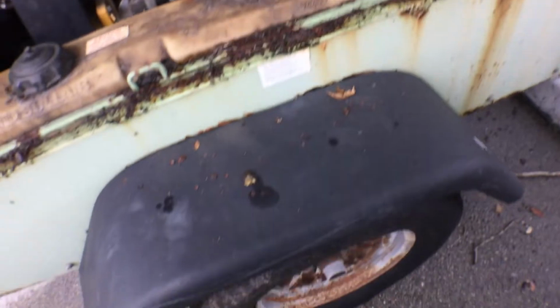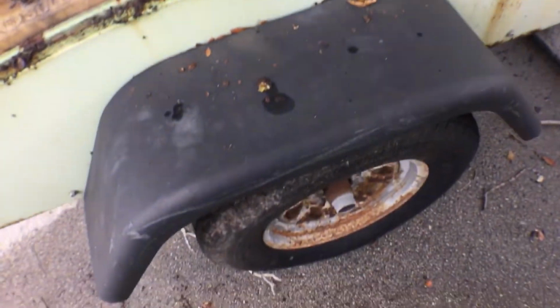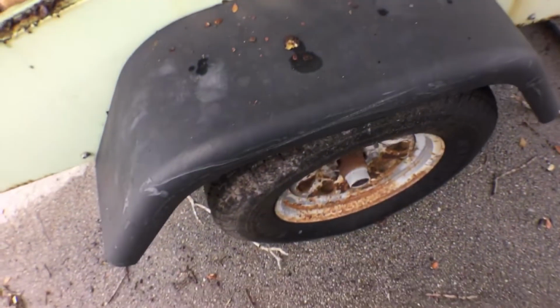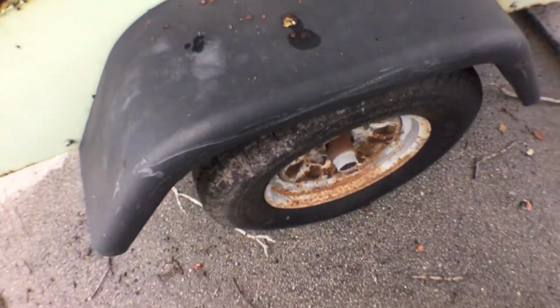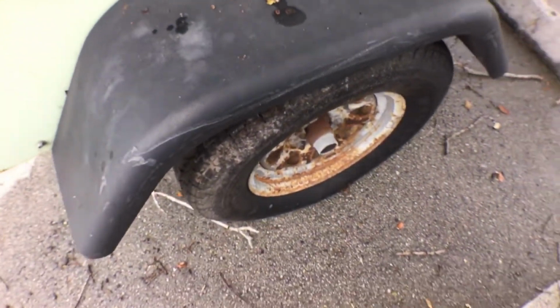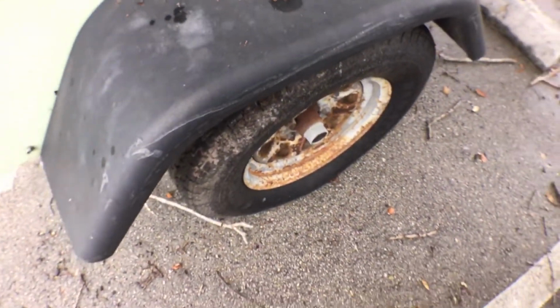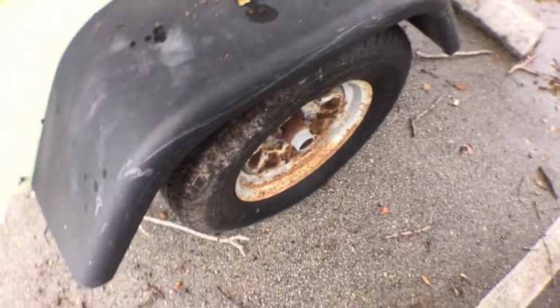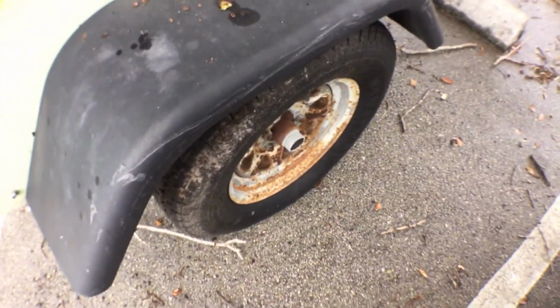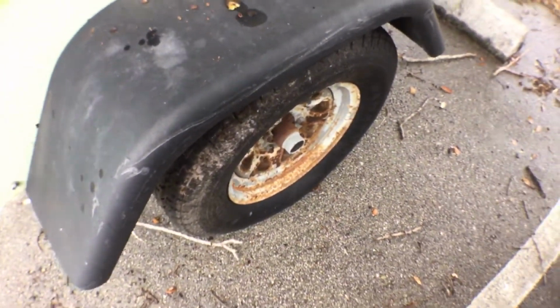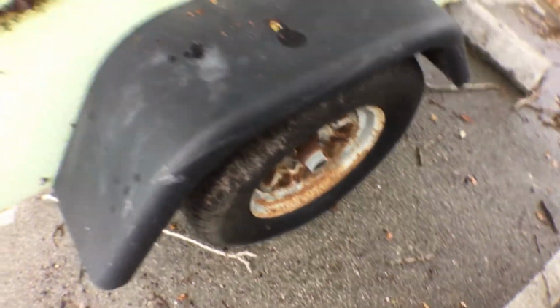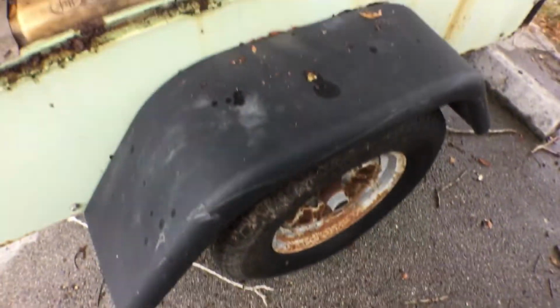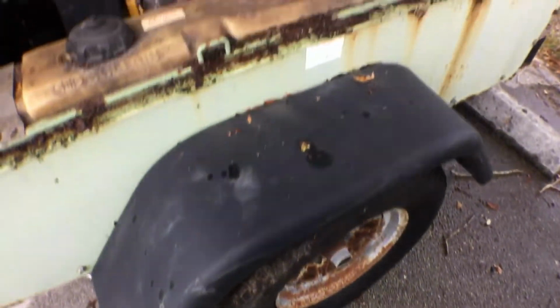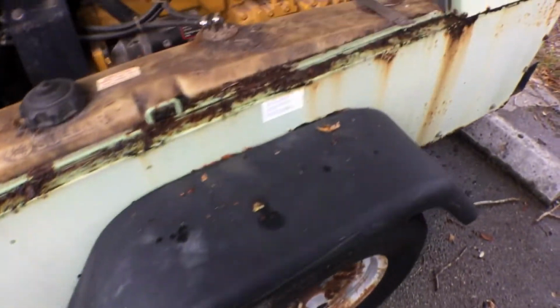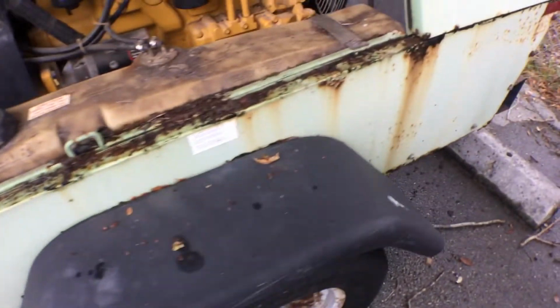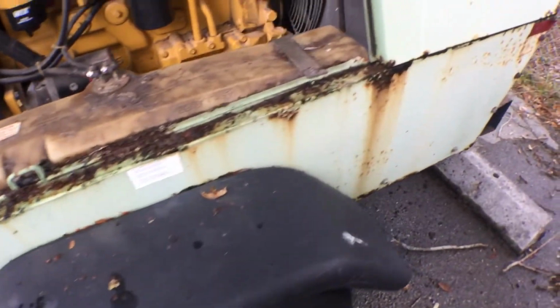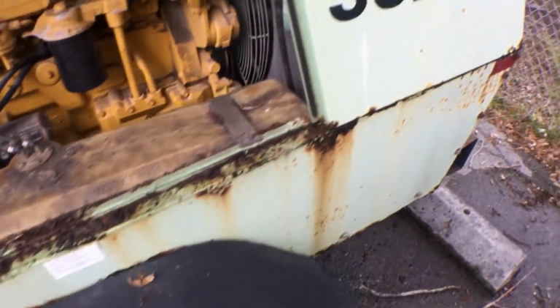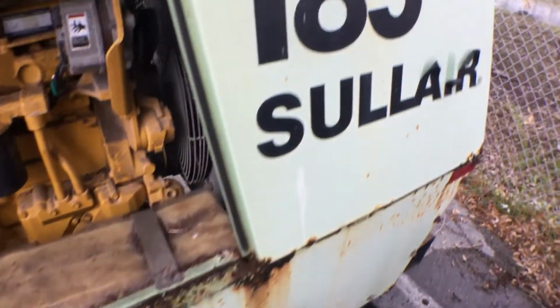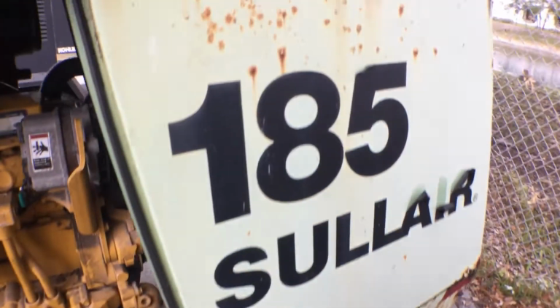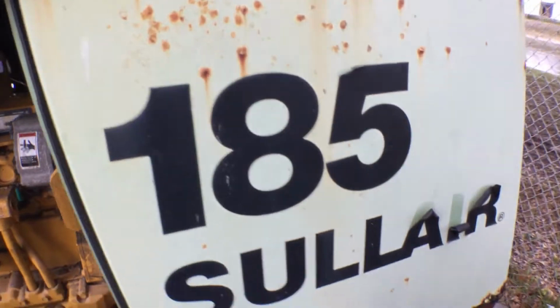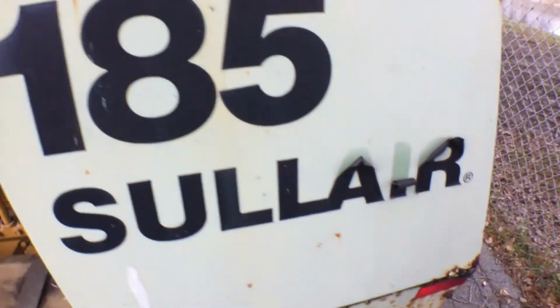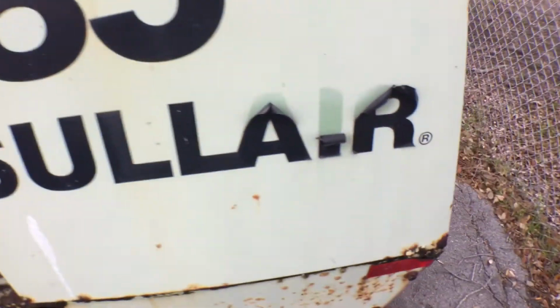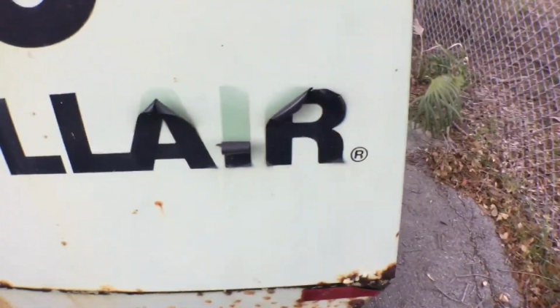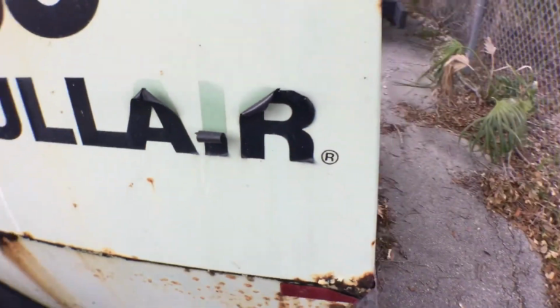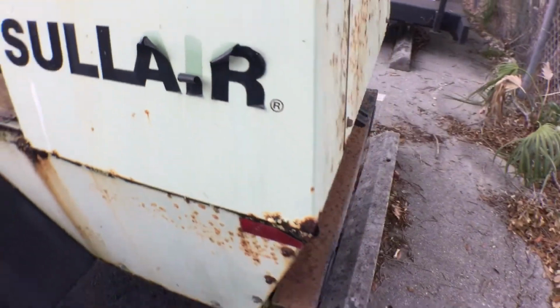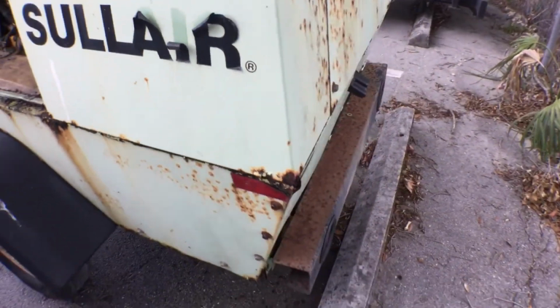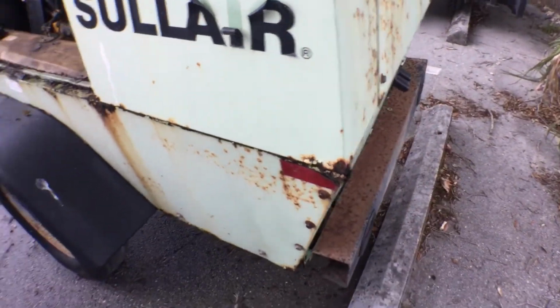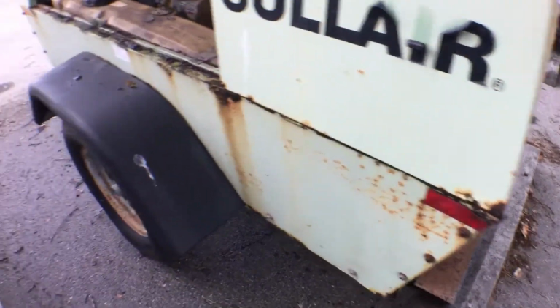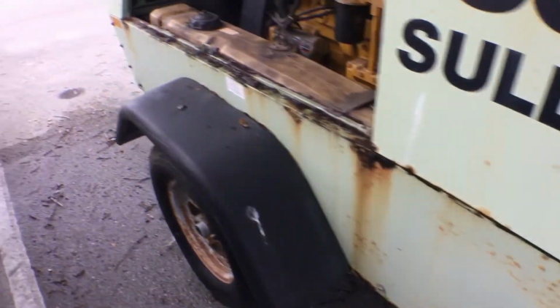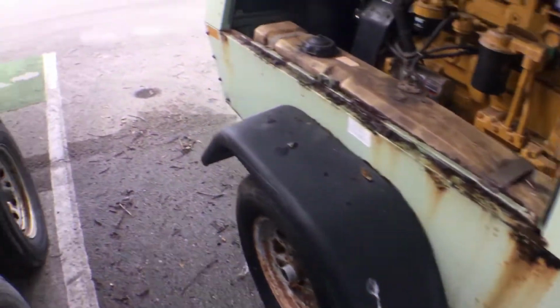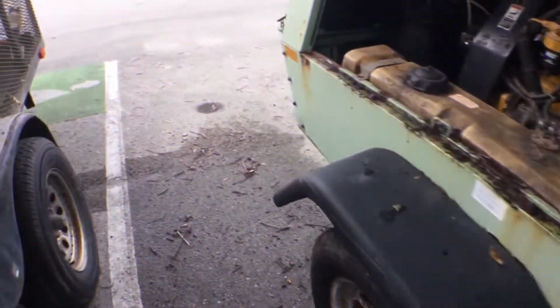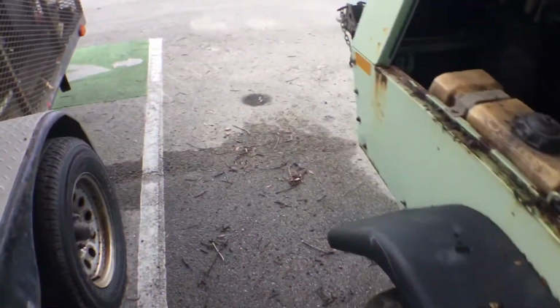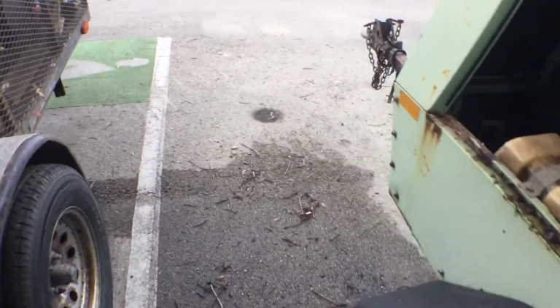The tires look good — doesn't mean they are good, but they look good. The fenders are there. The biggest problem is the box is rusted.